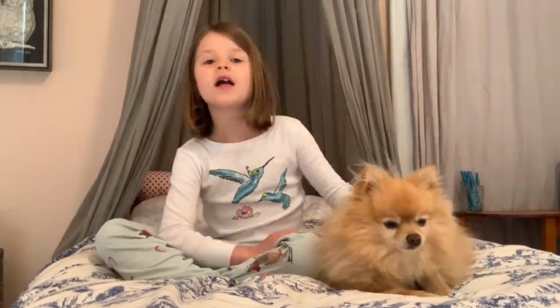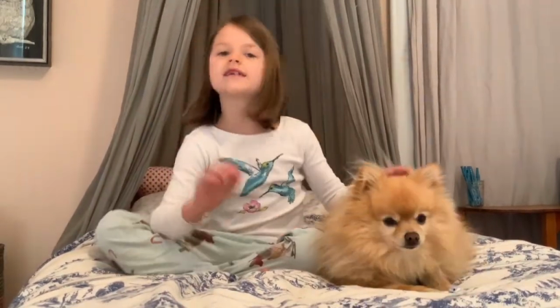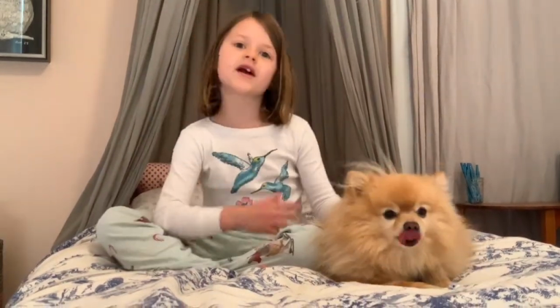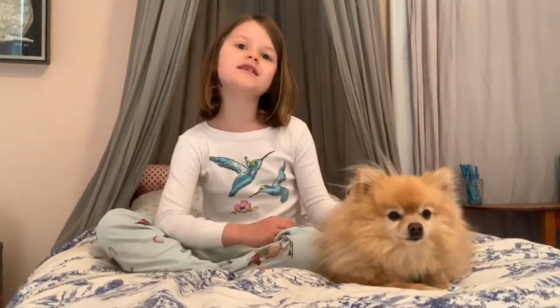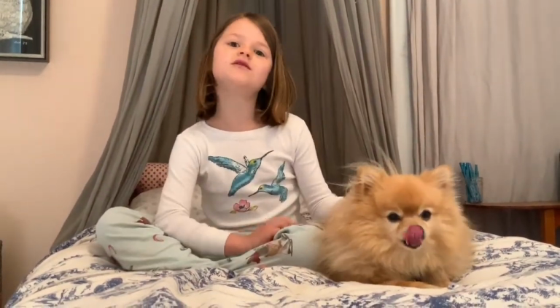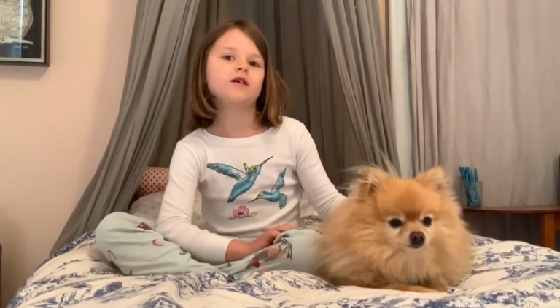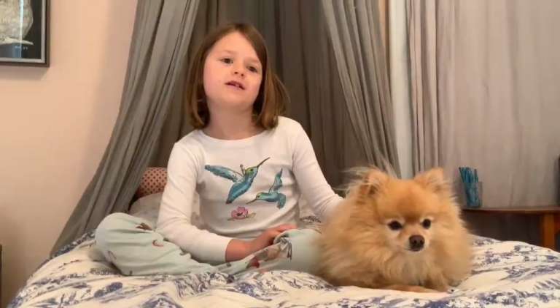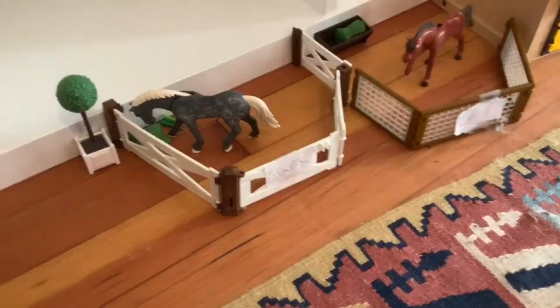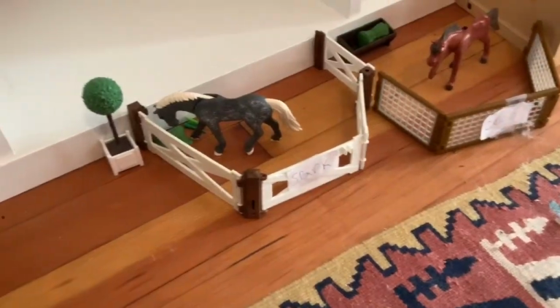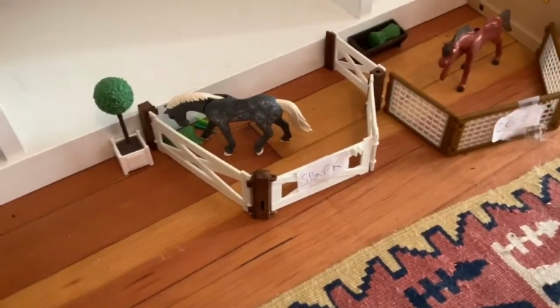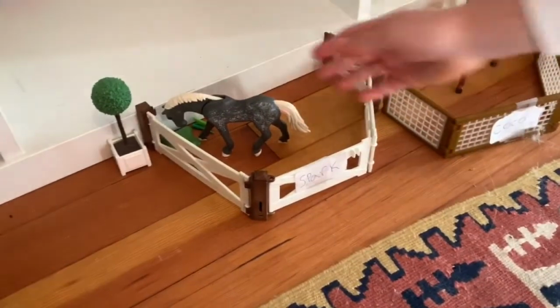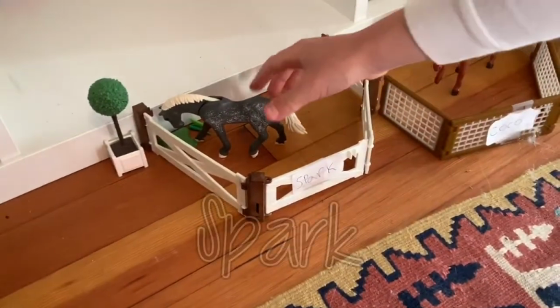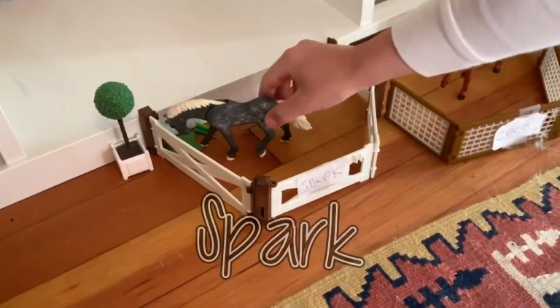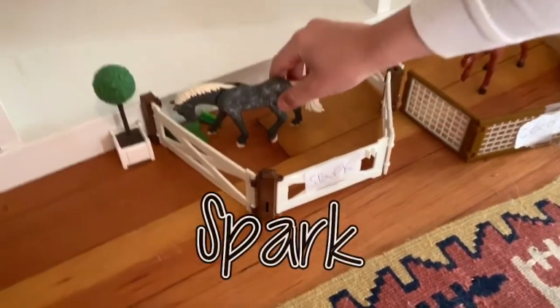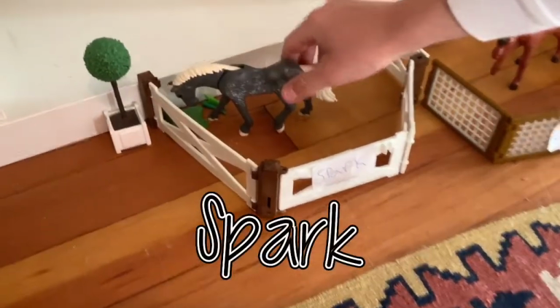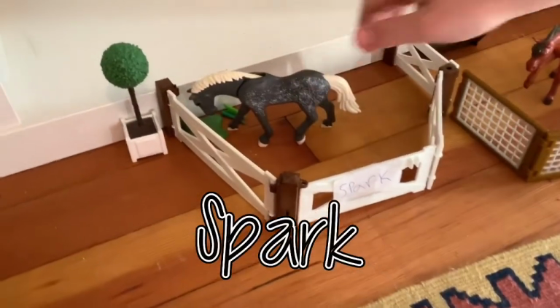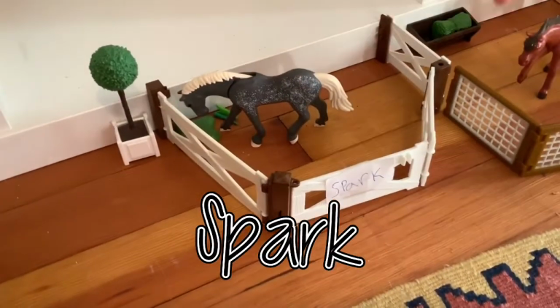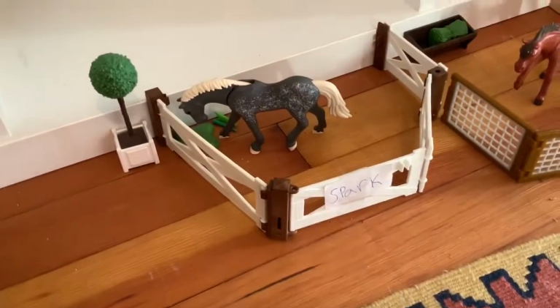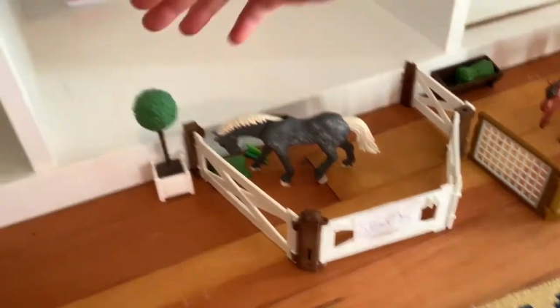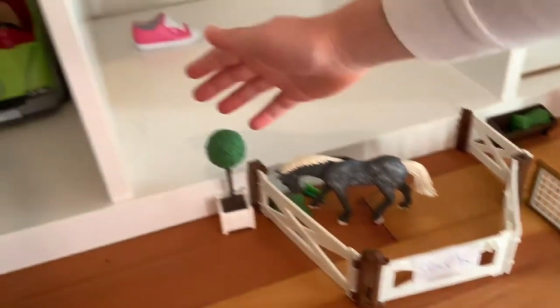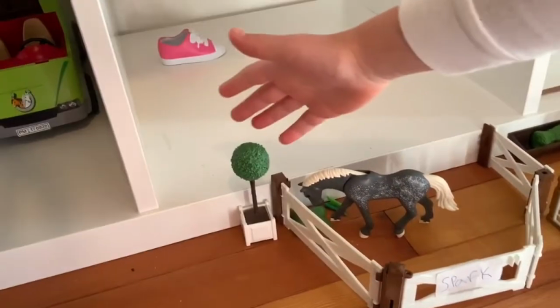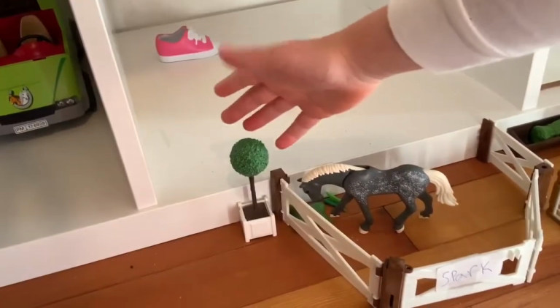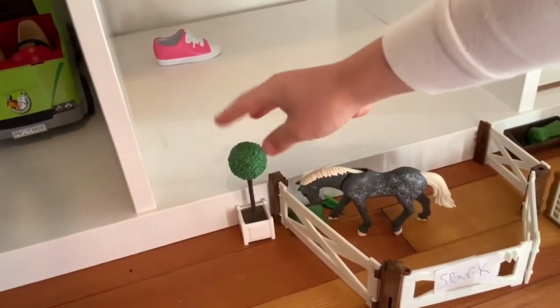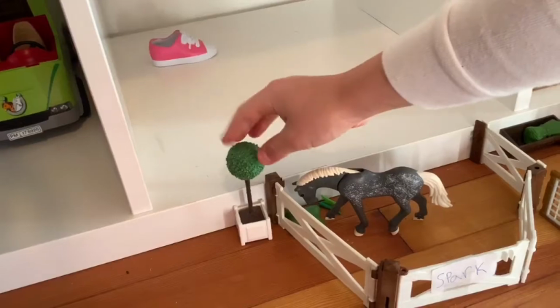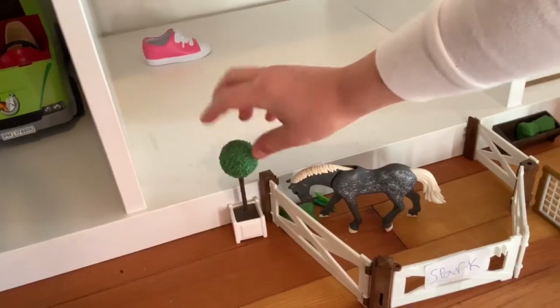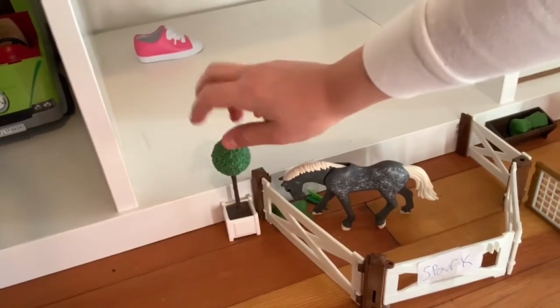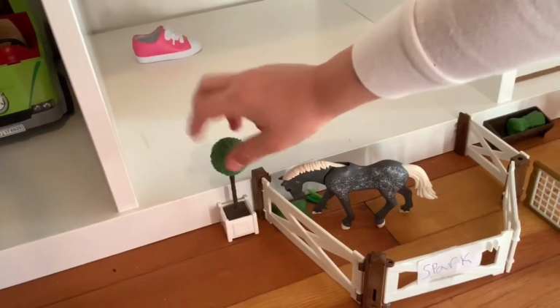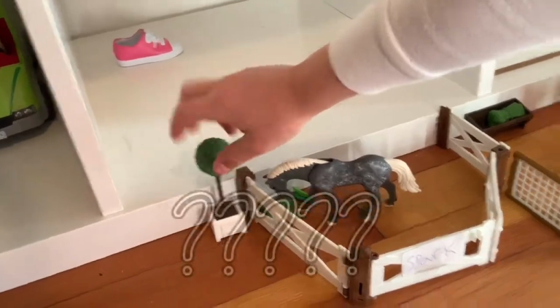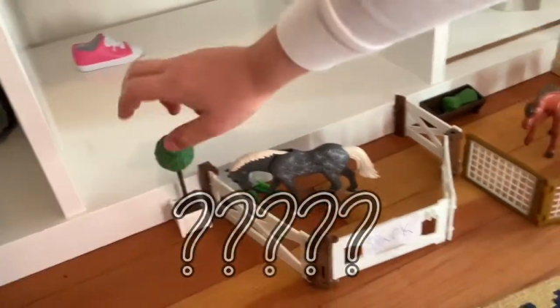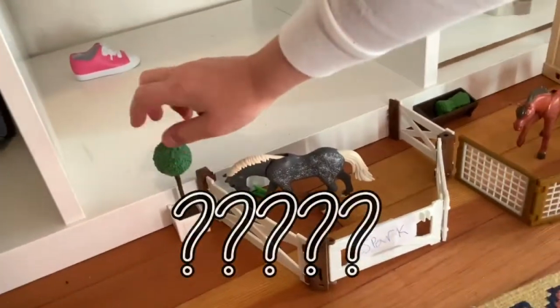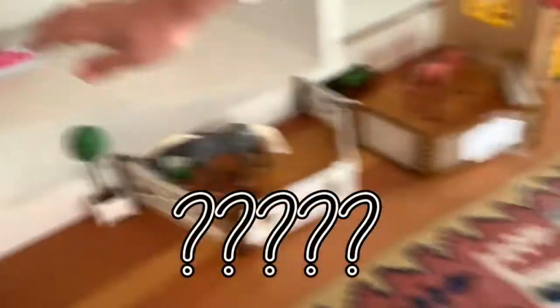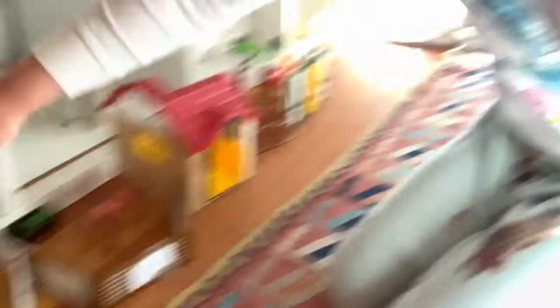Let's get right into the tour. Here is Spark. He's eating some grass. And as you can see, there's this little ball of plant right there.